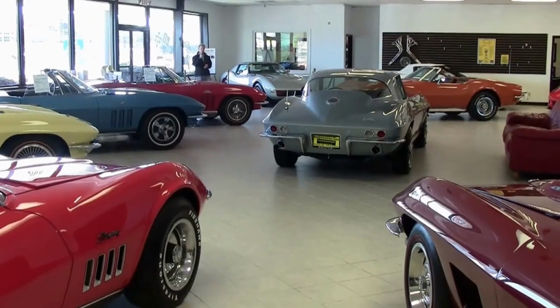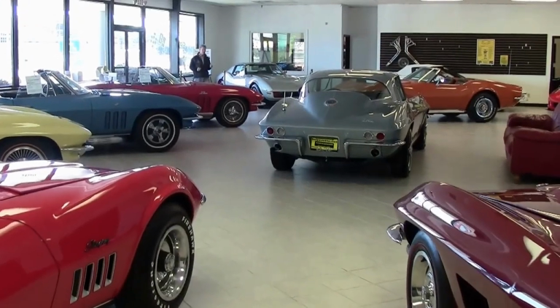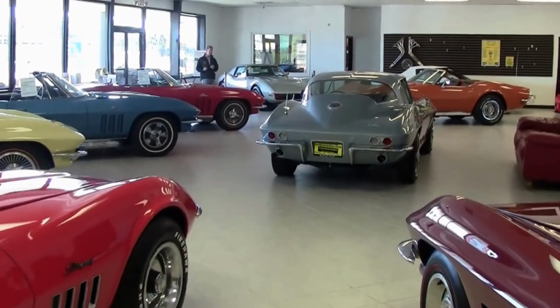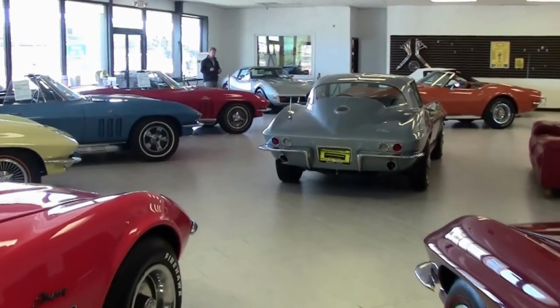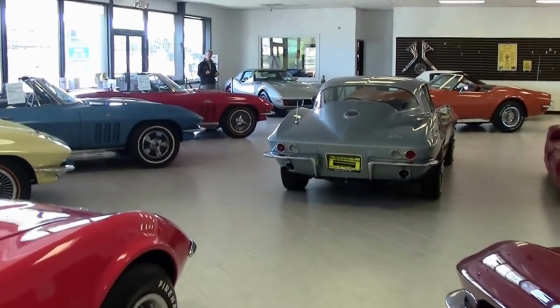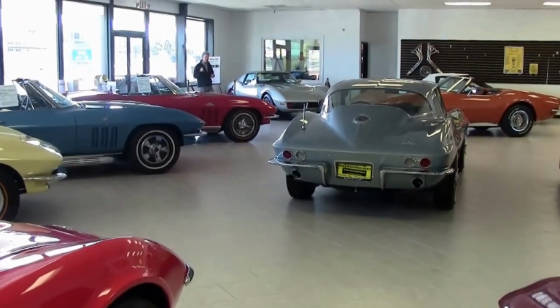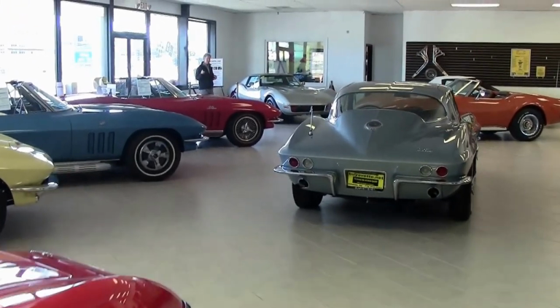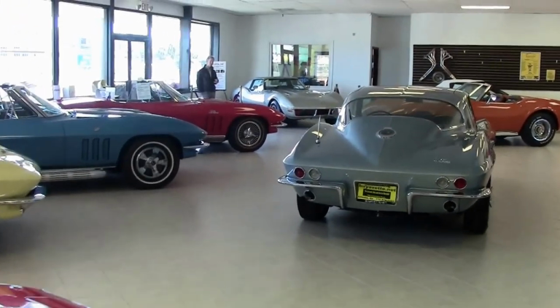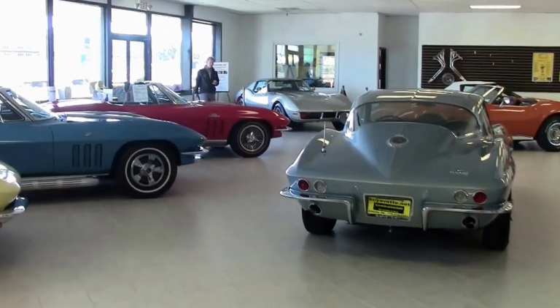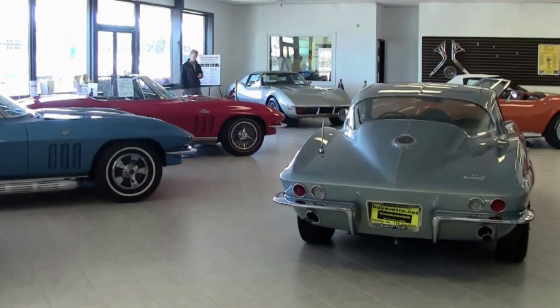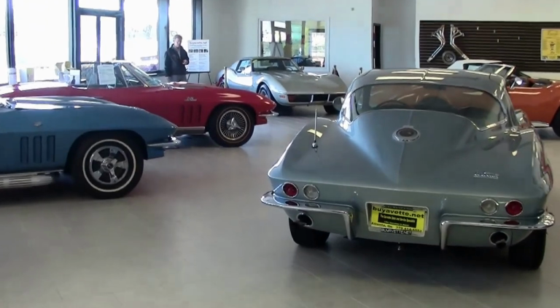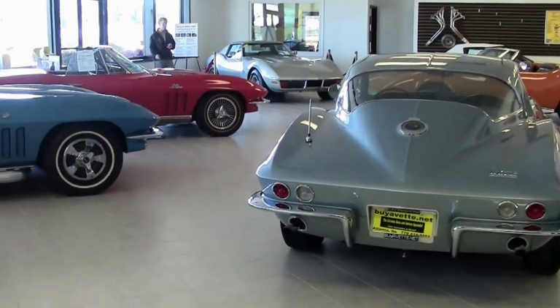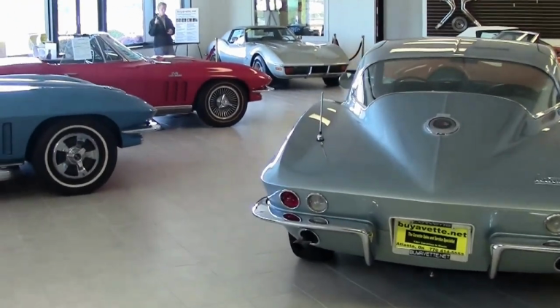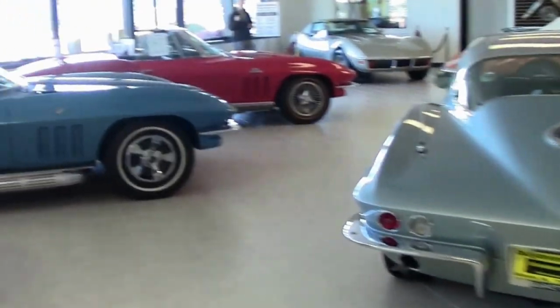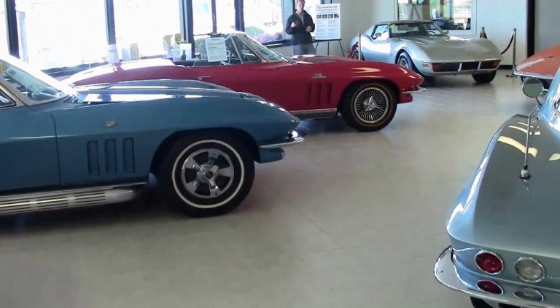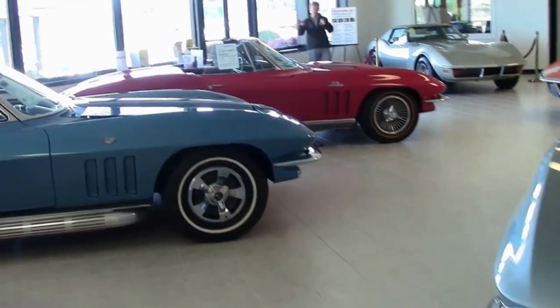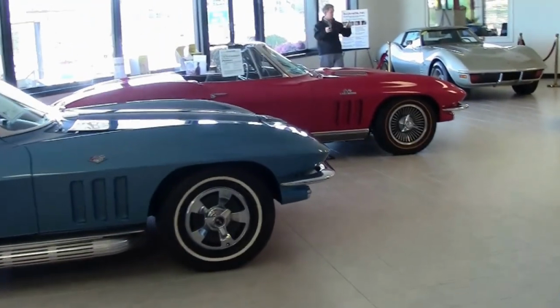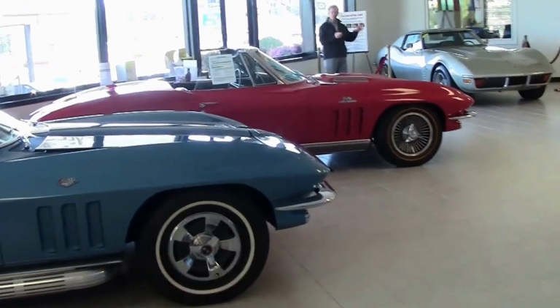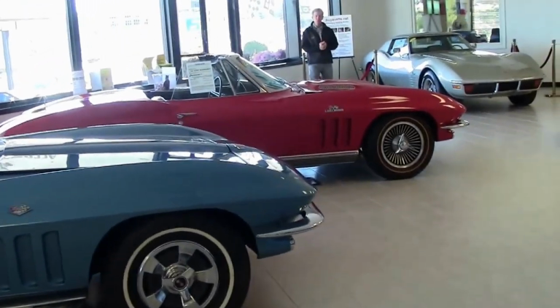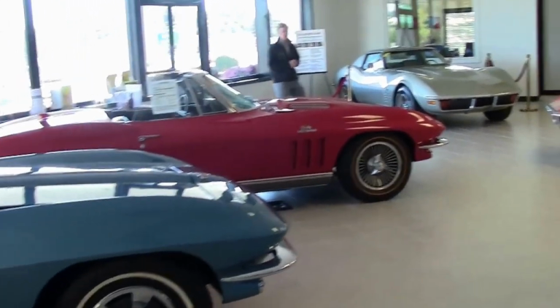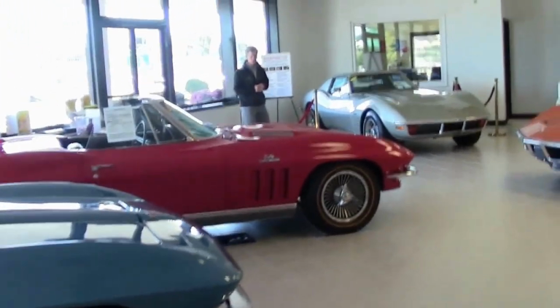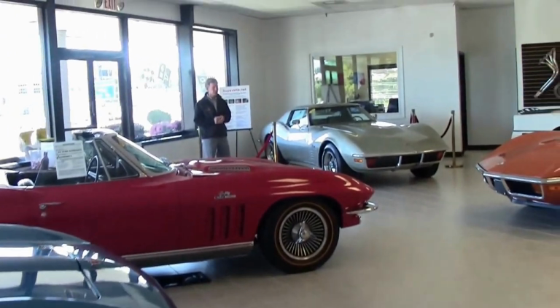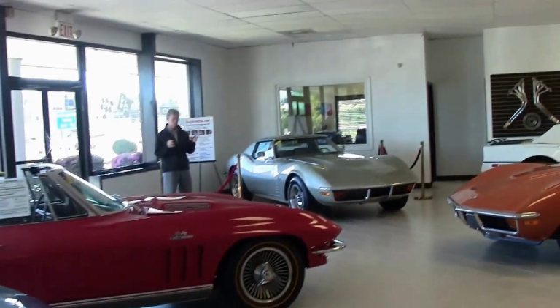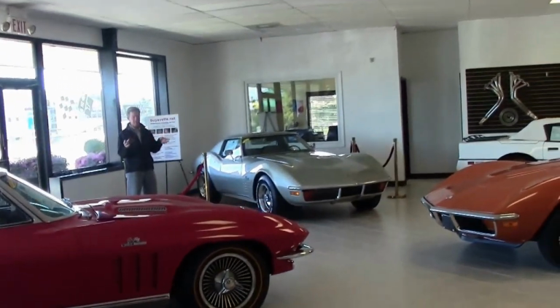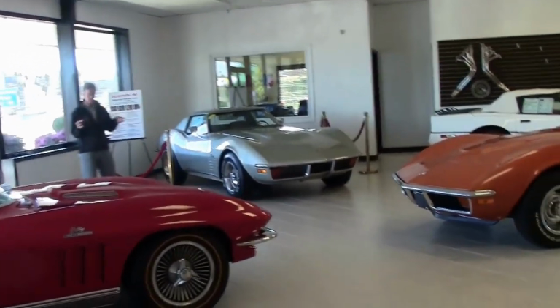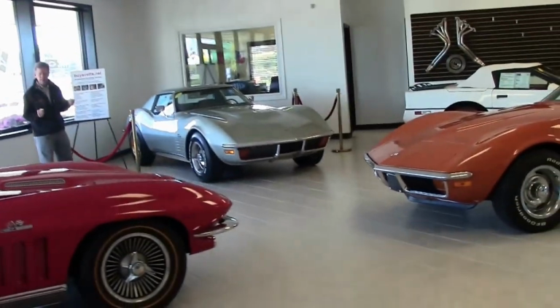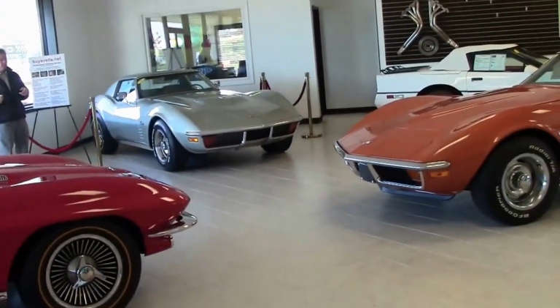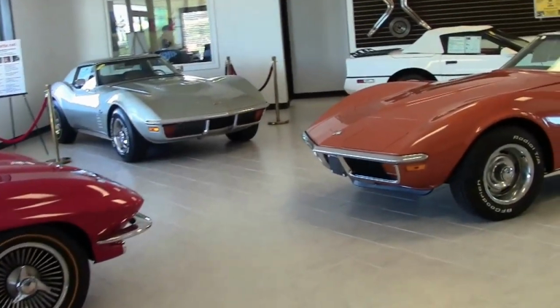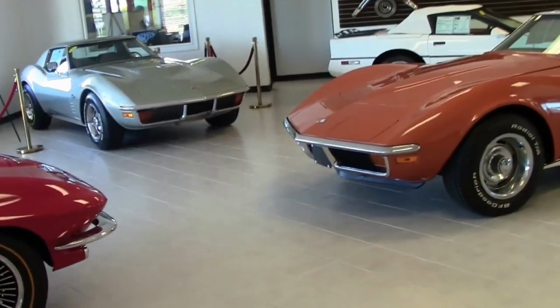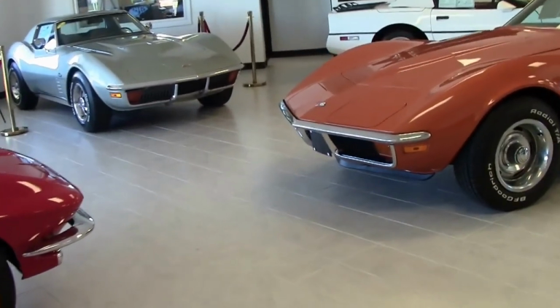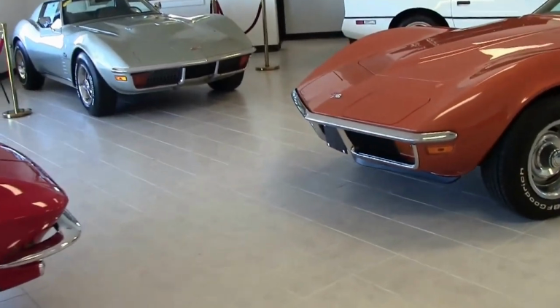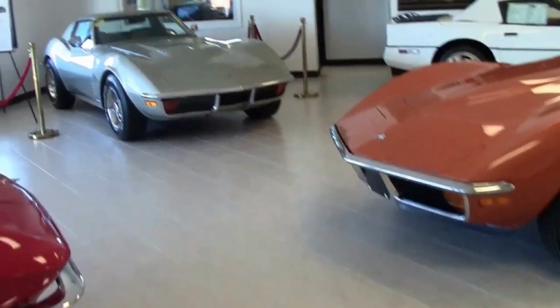Welcome to Buy-A-Vette in Atlanta, Georgia. My name is David and we are the Corvette Specialists, been in business 25 years. As you can see in our indoor showroom as you walk in the front door, there's Corvettes everywhere. I think we have 125 in stock today.